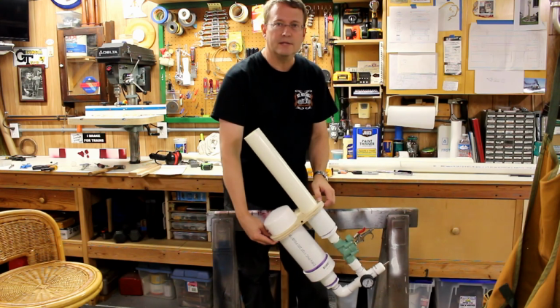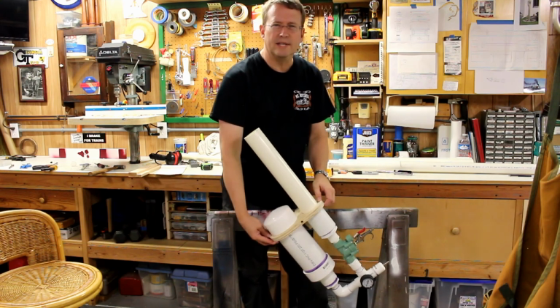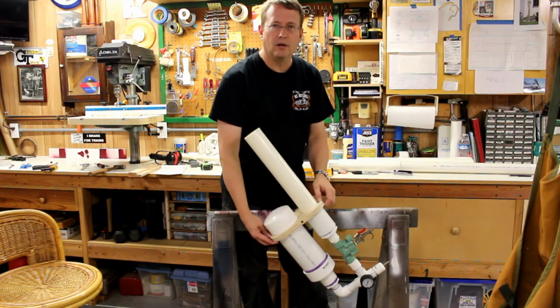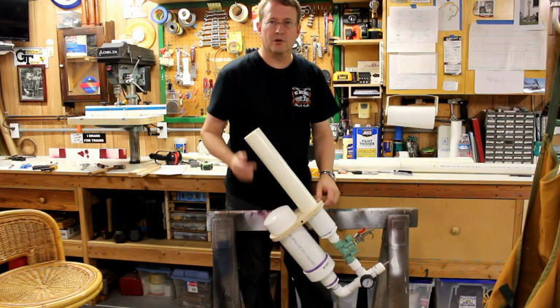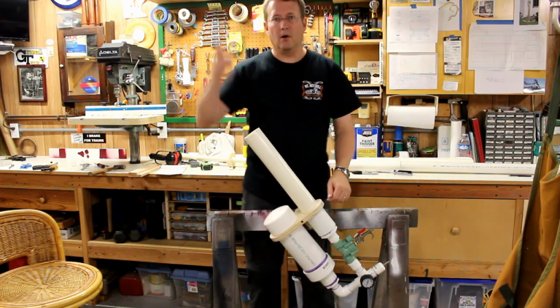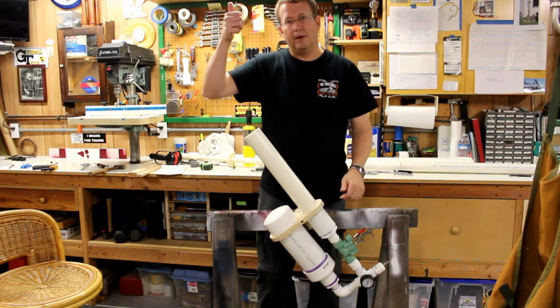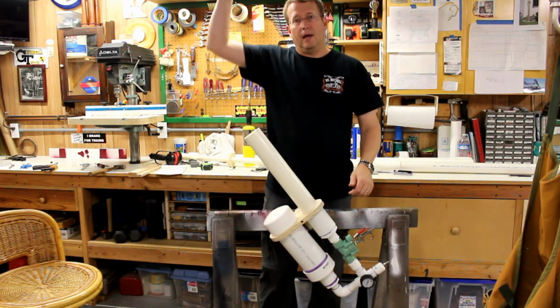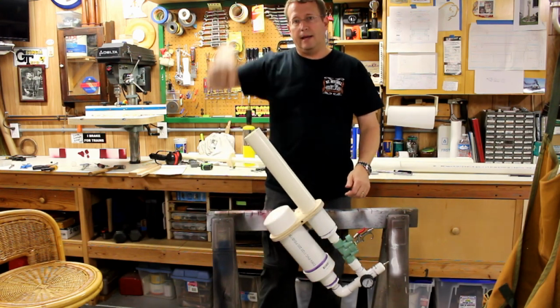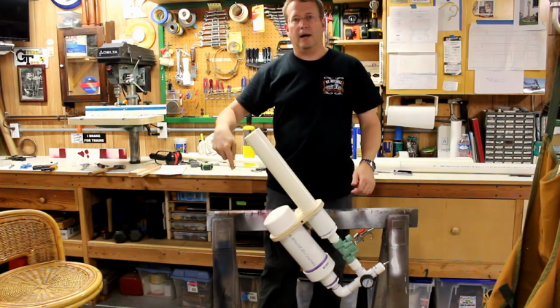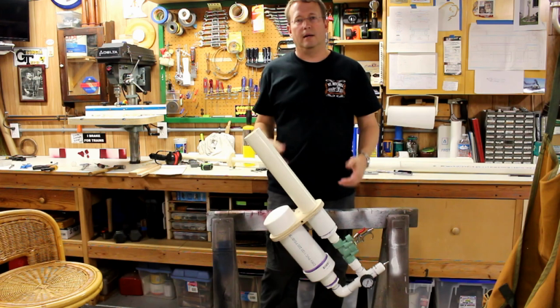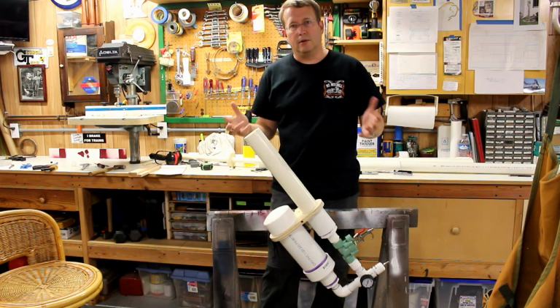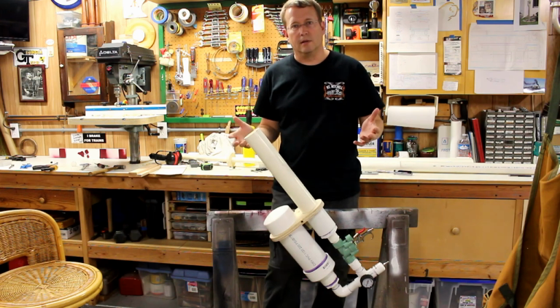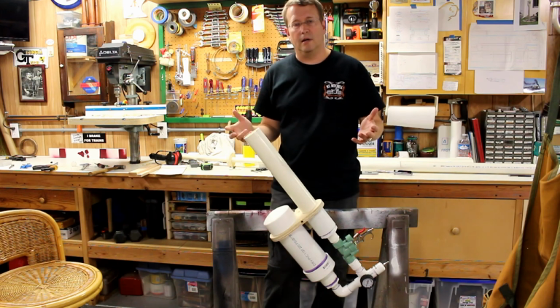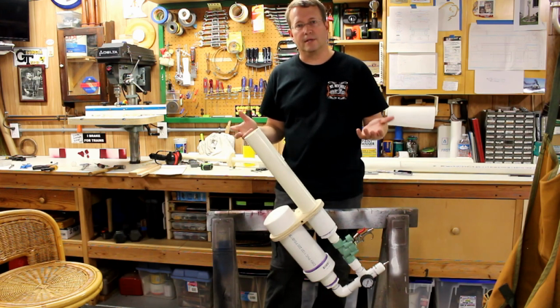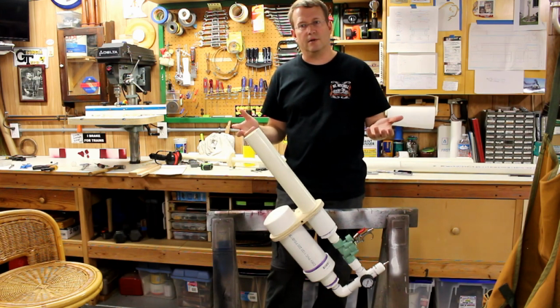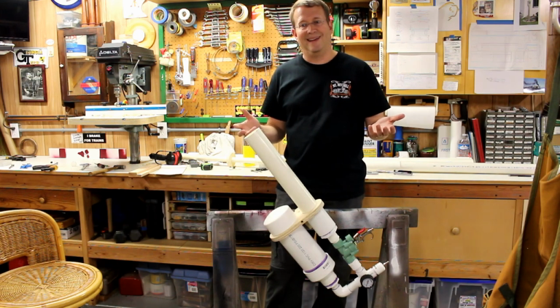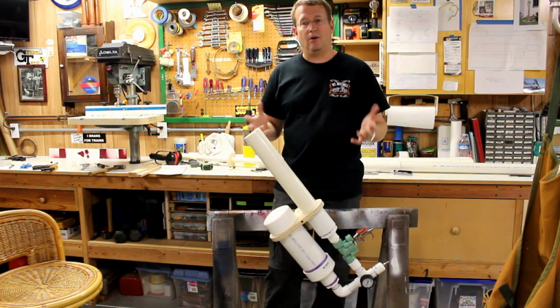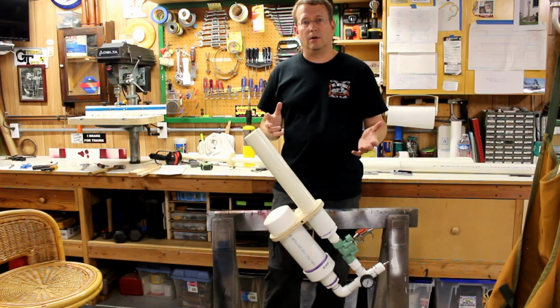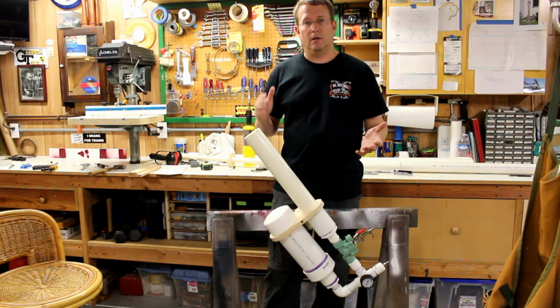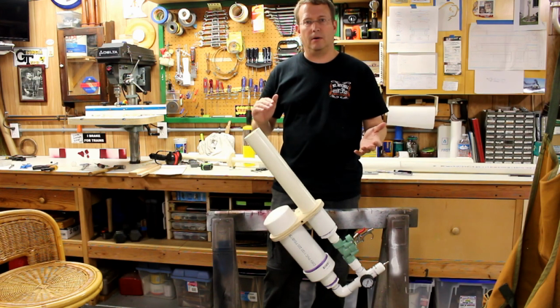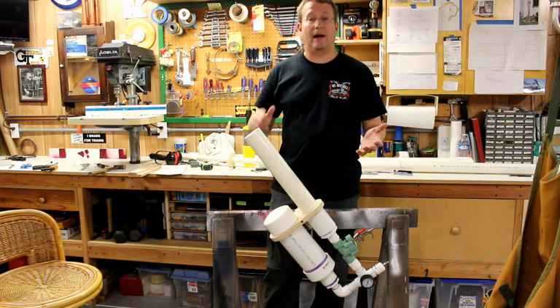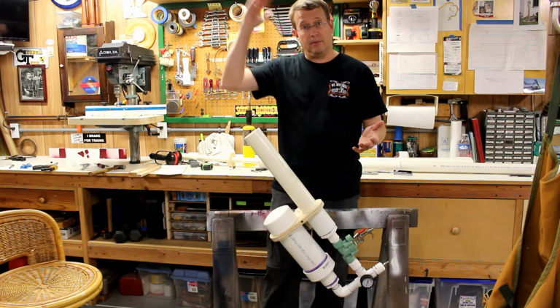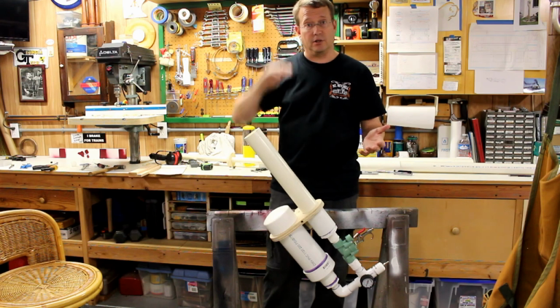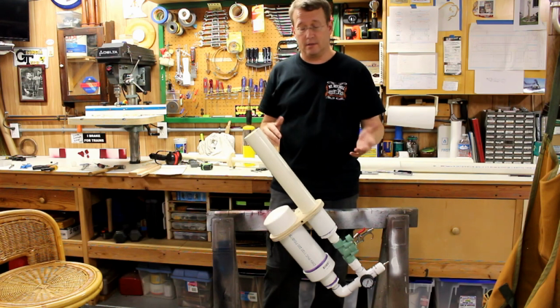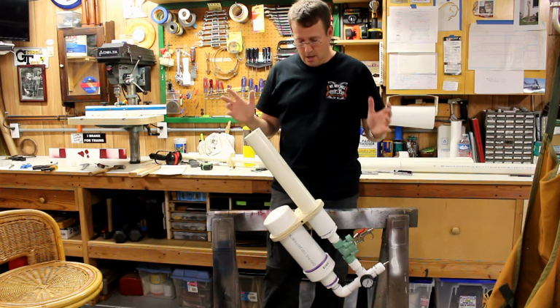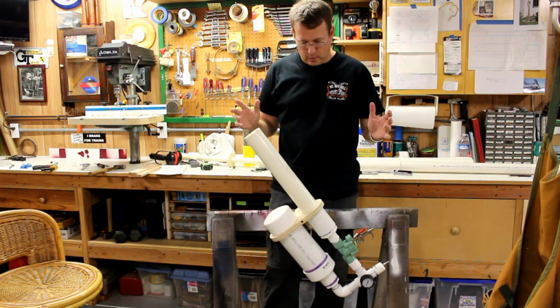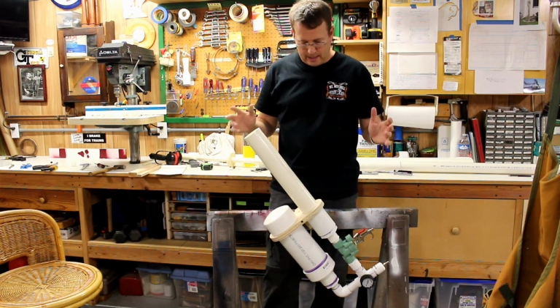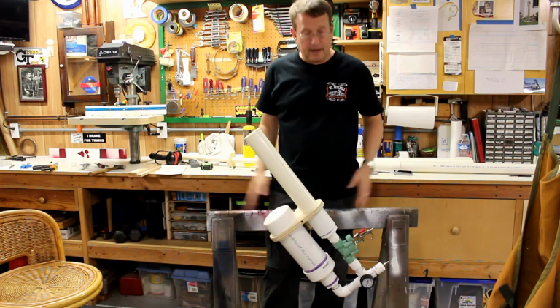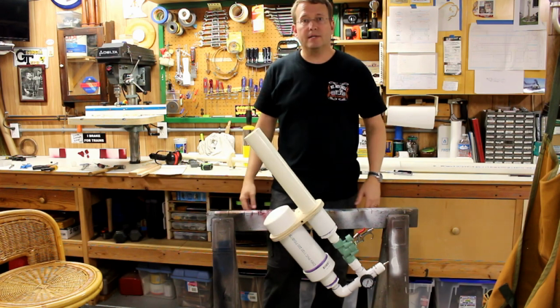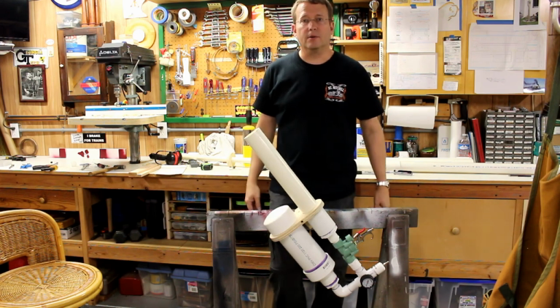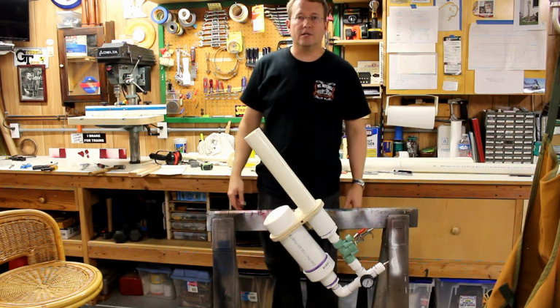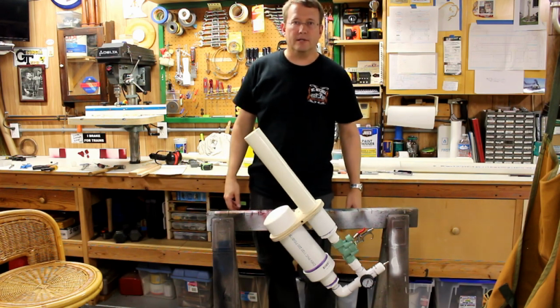We're going to take some video to see how long it takes for the ball to go up and hit the ground, and then we're going to use a little bit of physics to determine how high the ball actually went. We're going to run through that with the help of my son in just a few minutes.